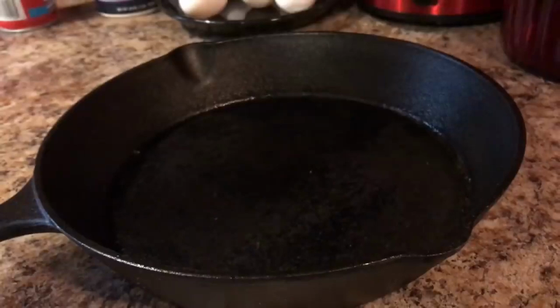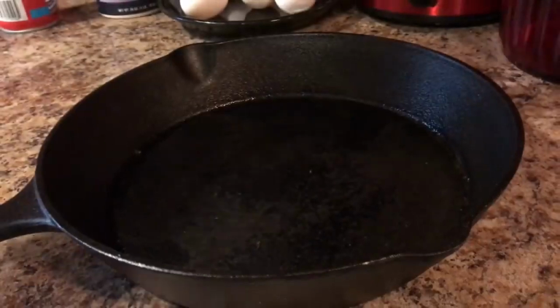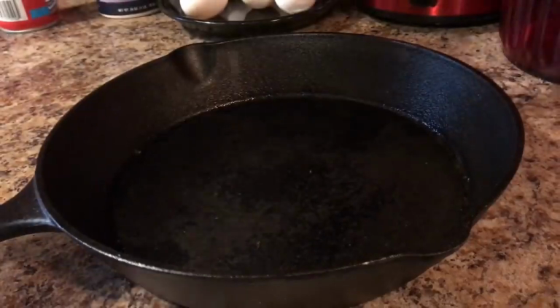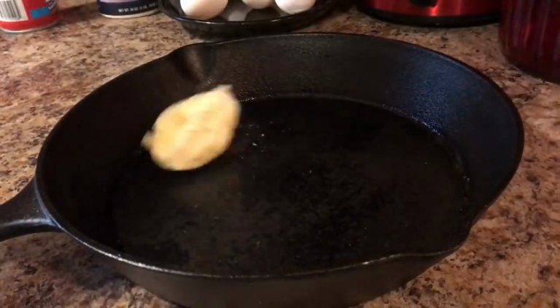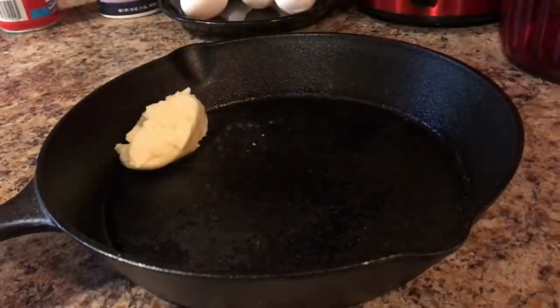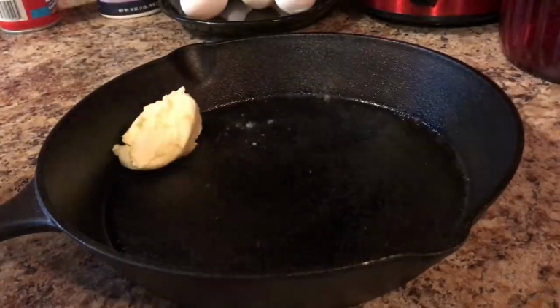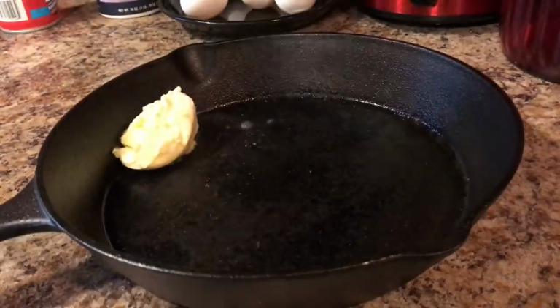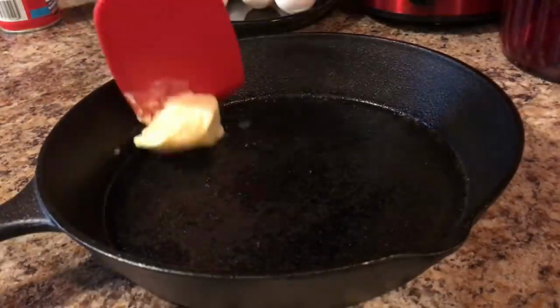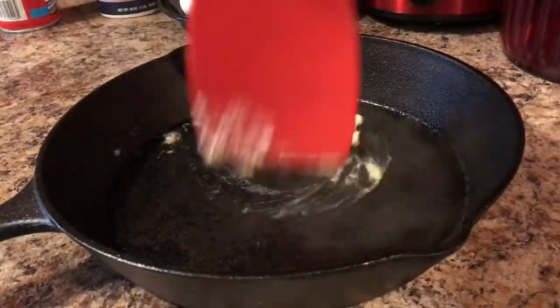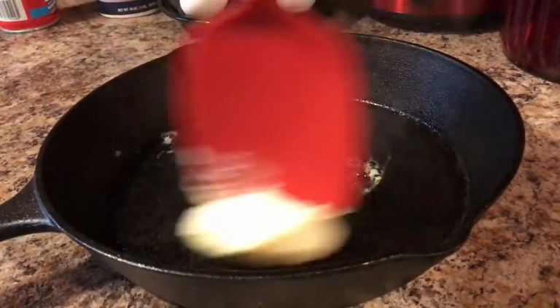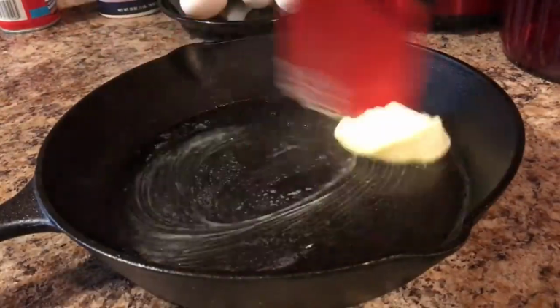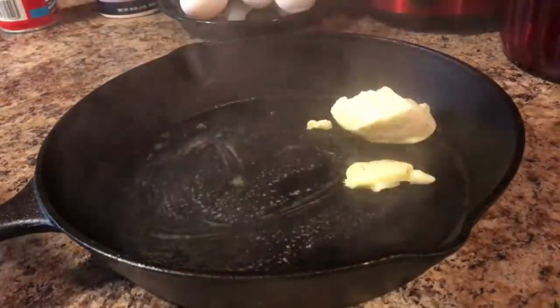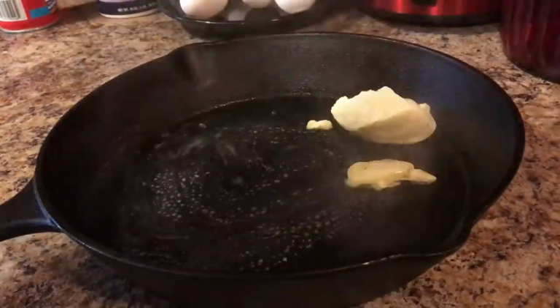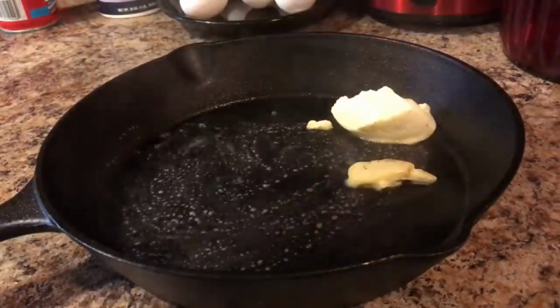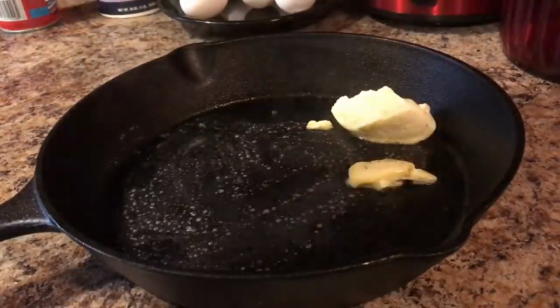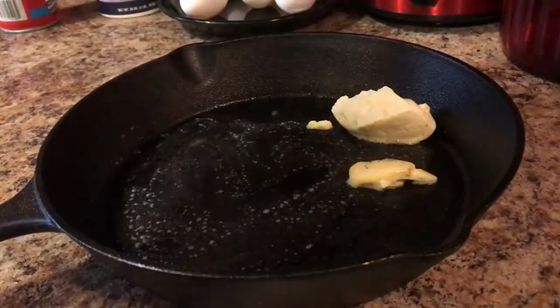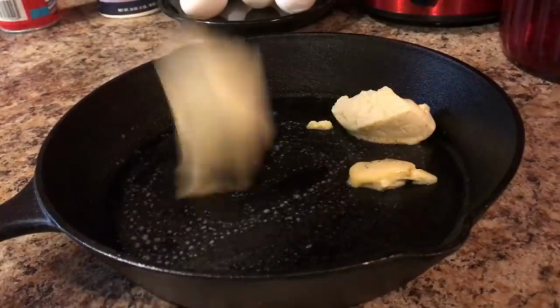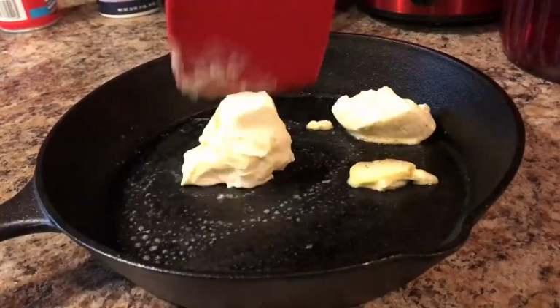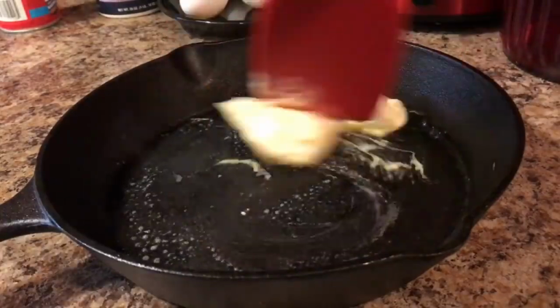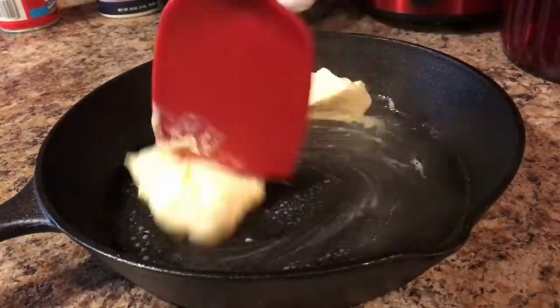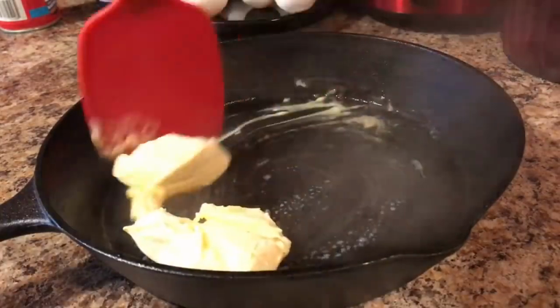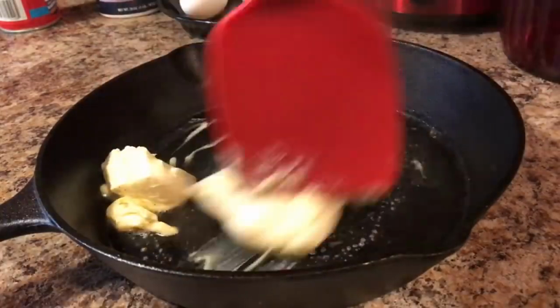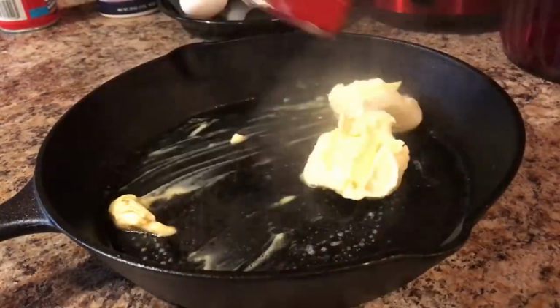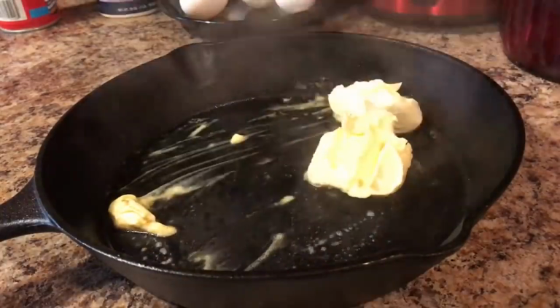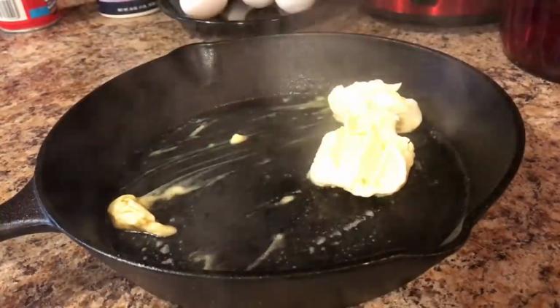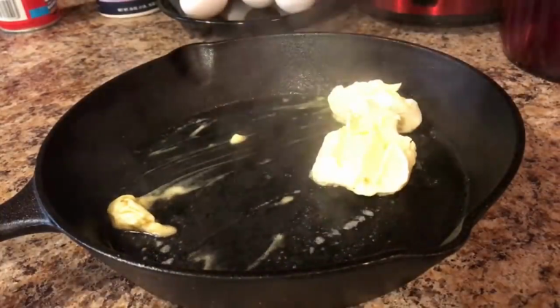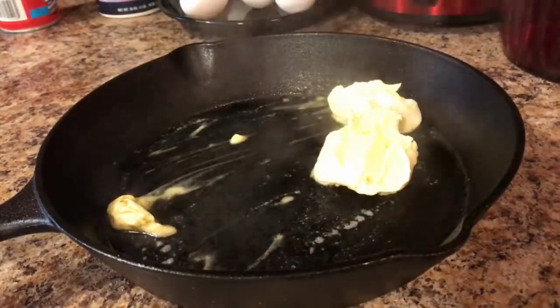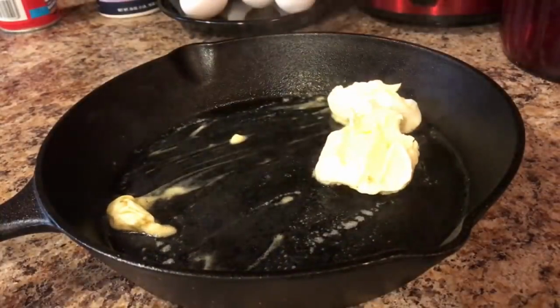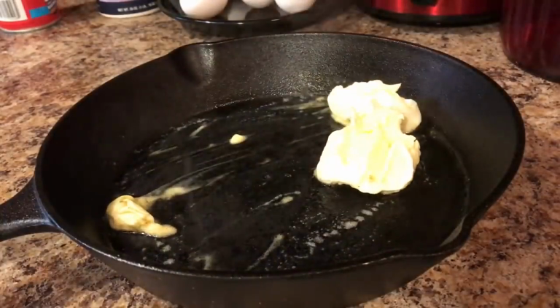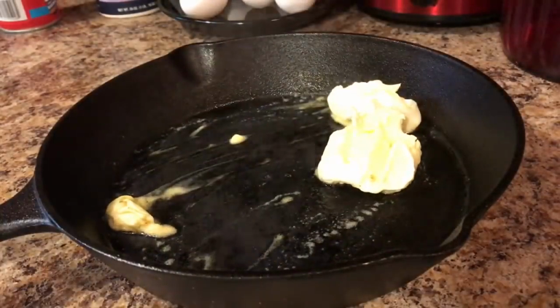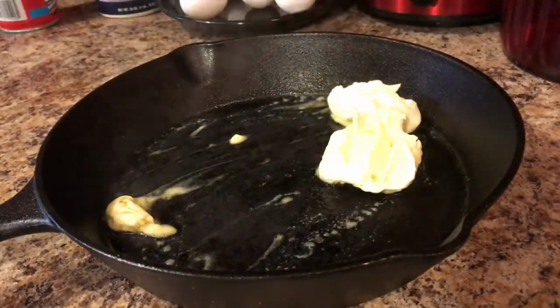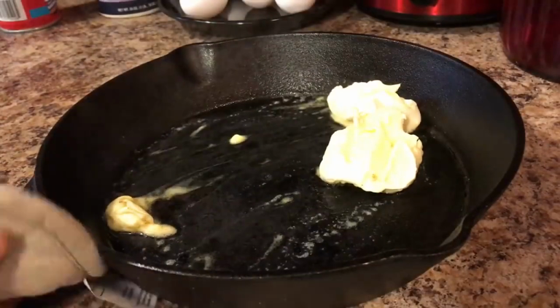Hey guys, Jackie Cooks here. I've already preheated our oven at 425. I'm going to add two to three tablespoons of unsalted butter and I'm going to put that in the oven and just let that melt.